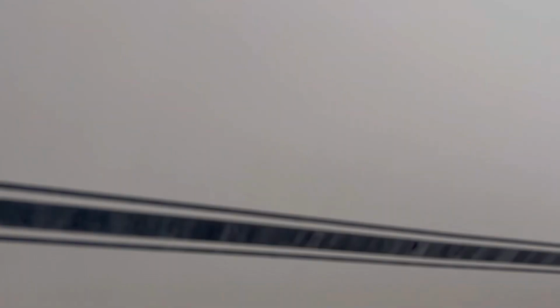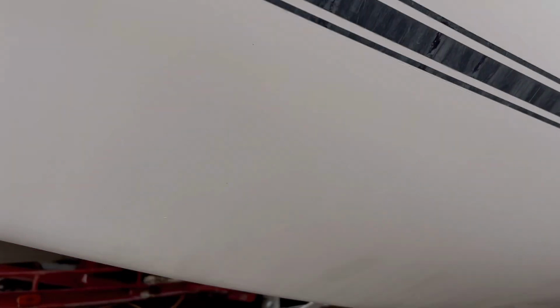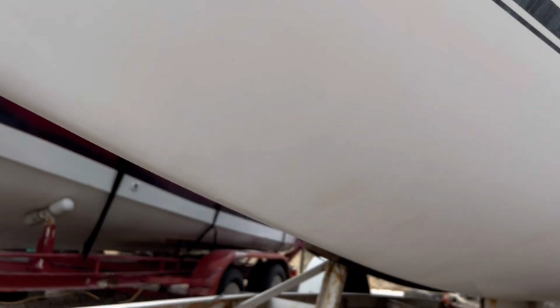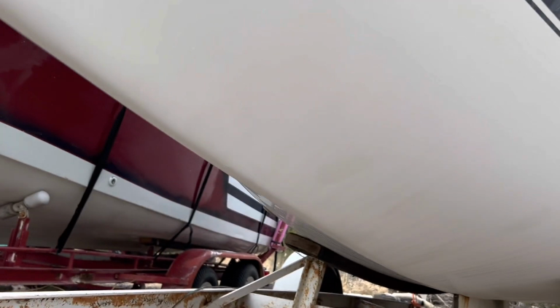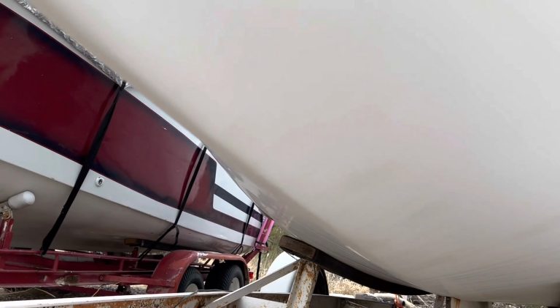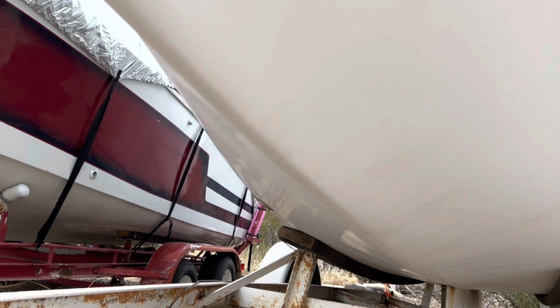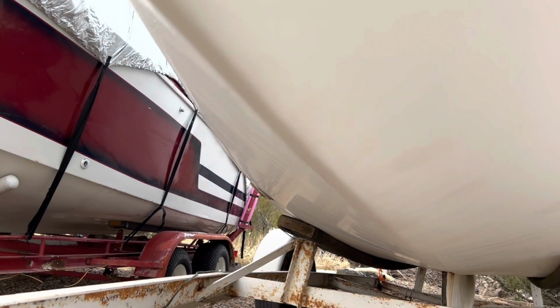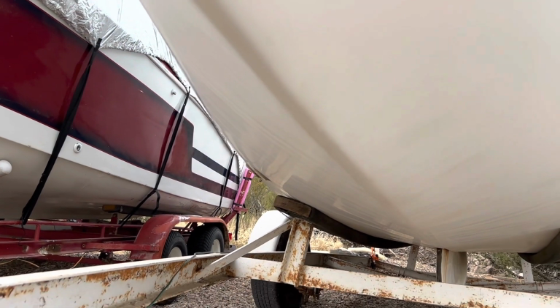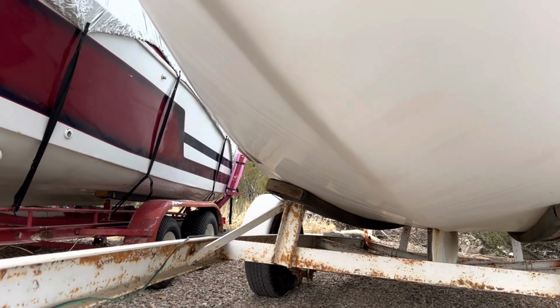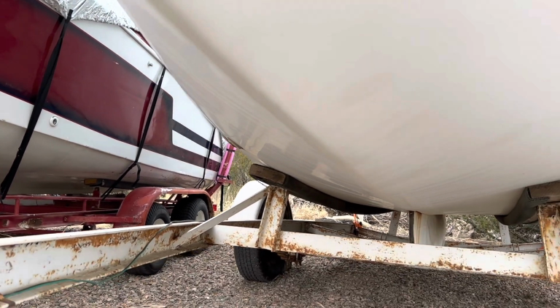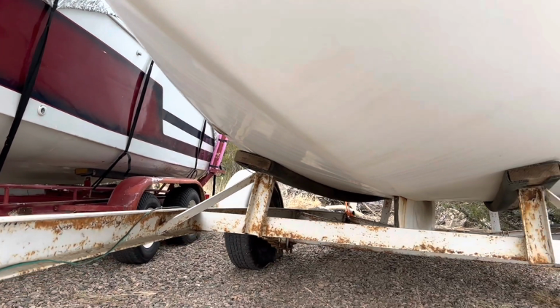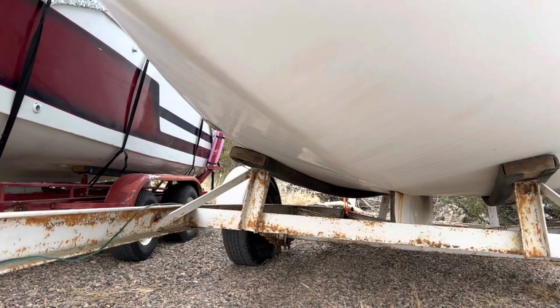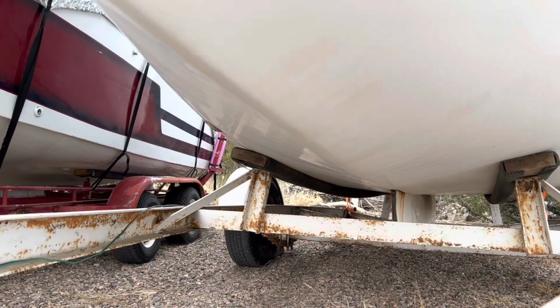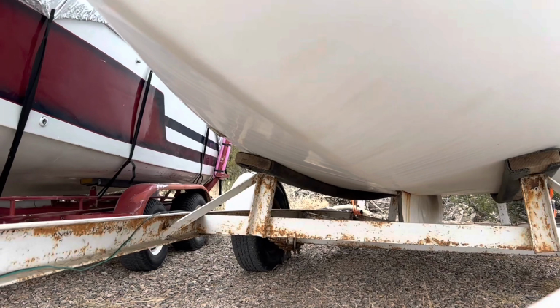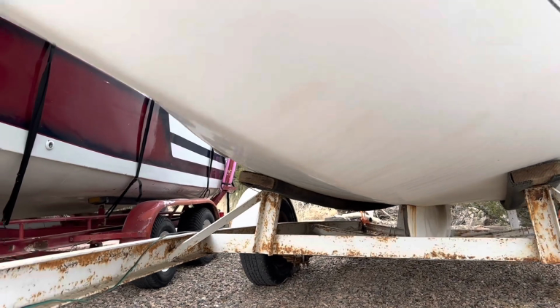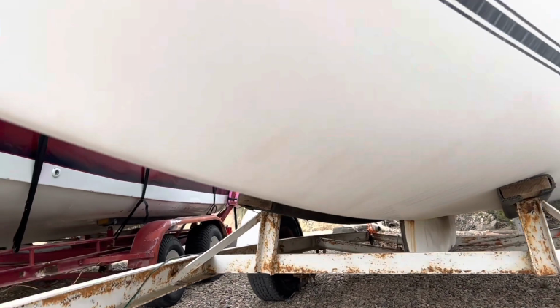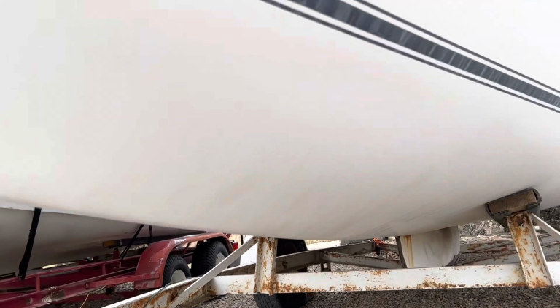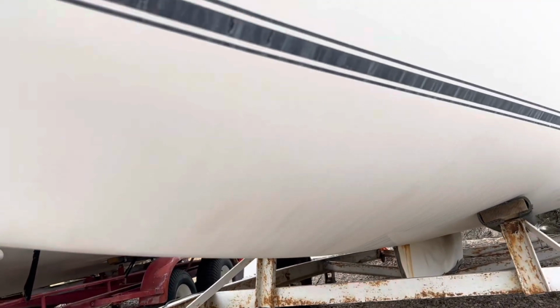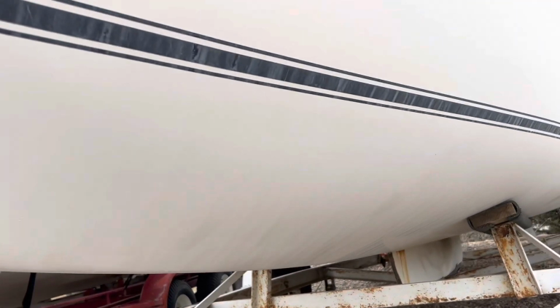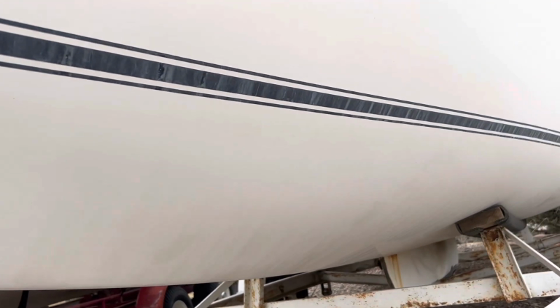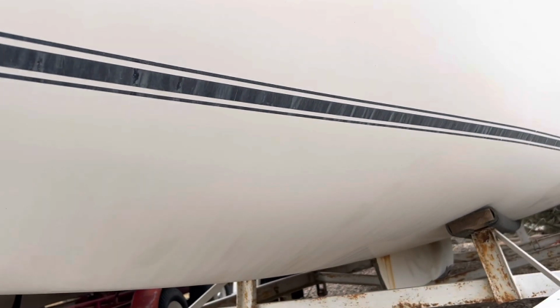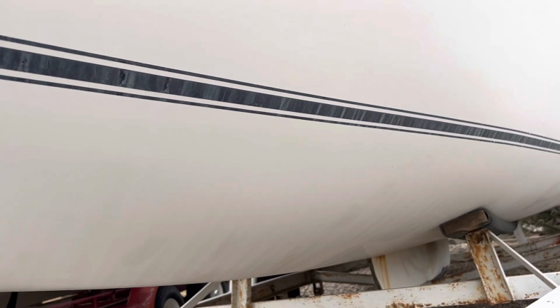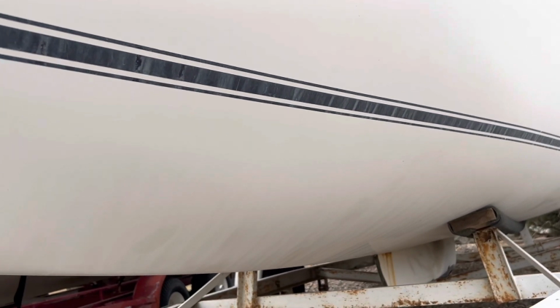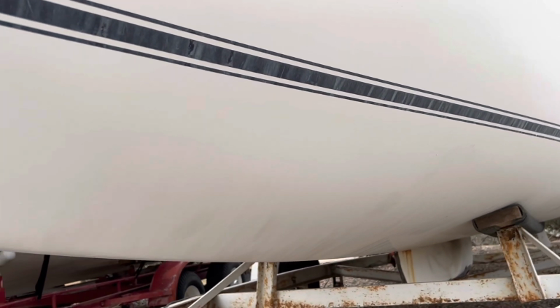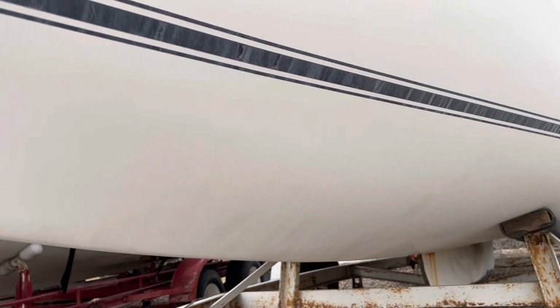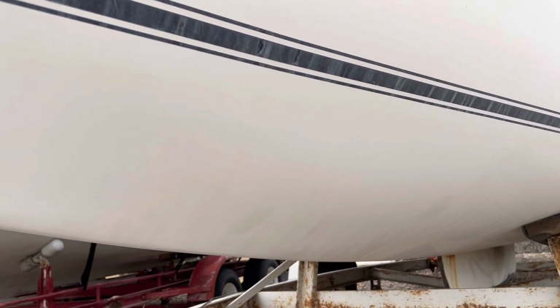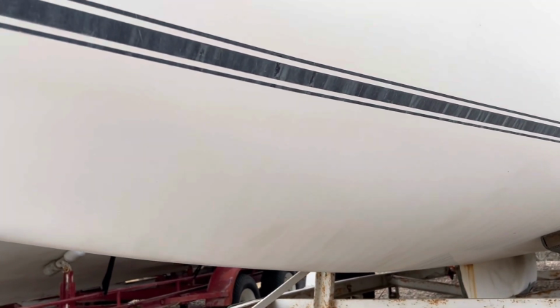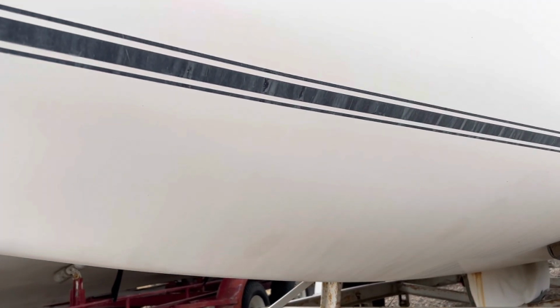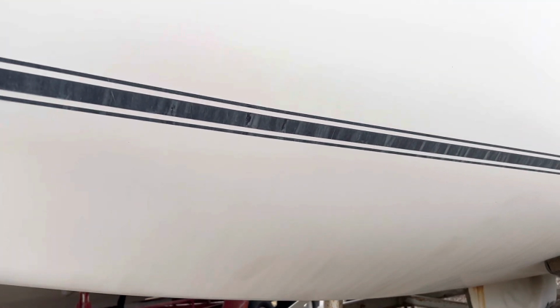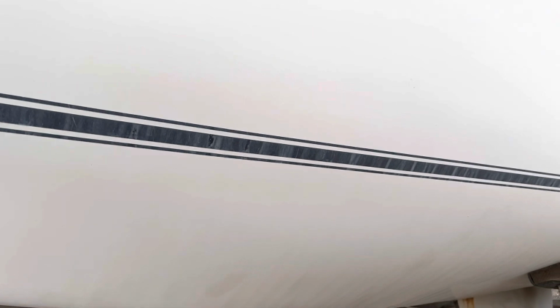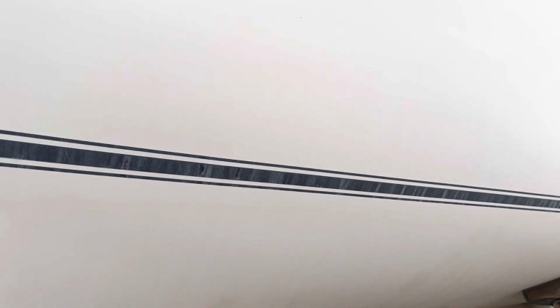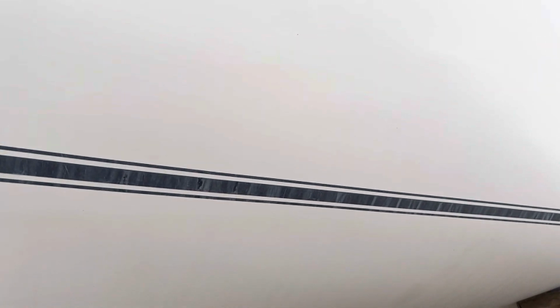All in all, it's in not too bad a condition. I guess this old guy is going to learn how to sail.